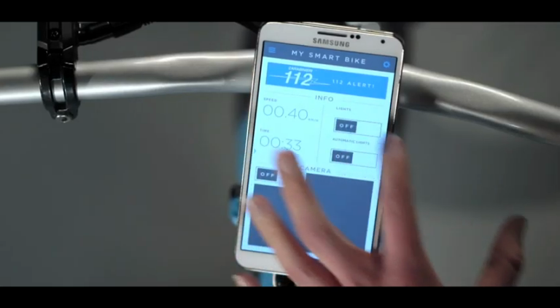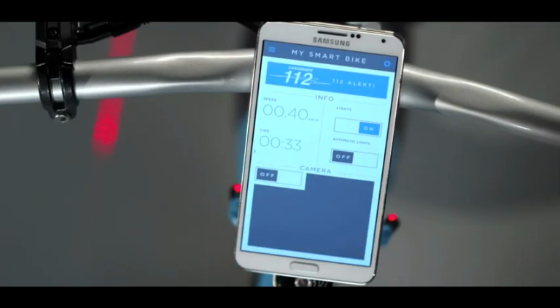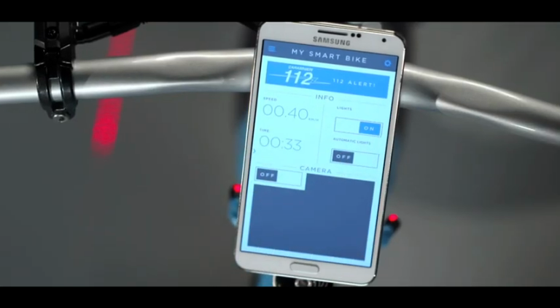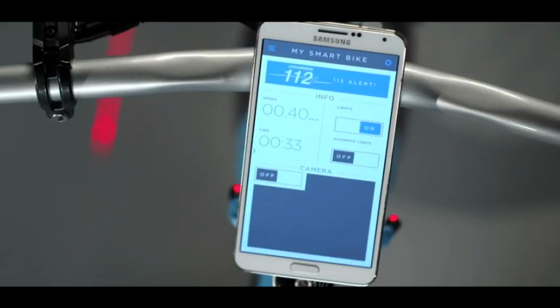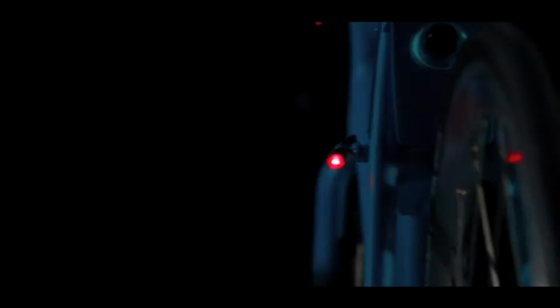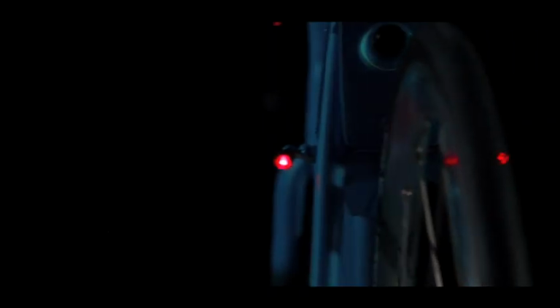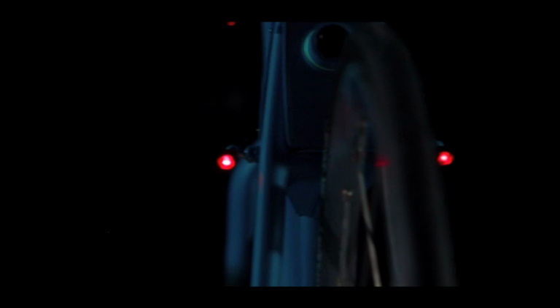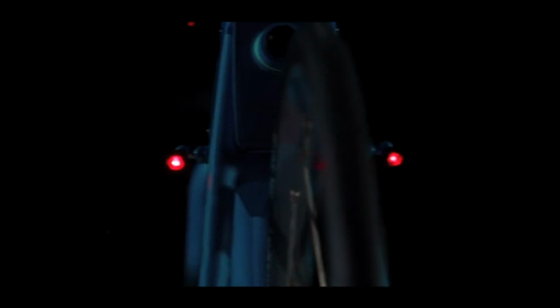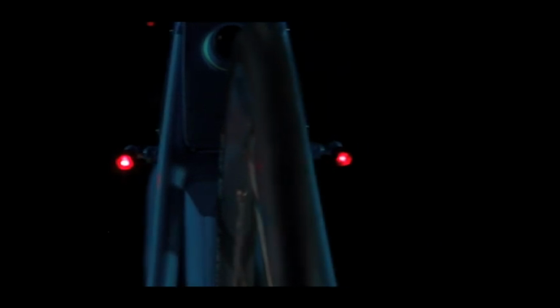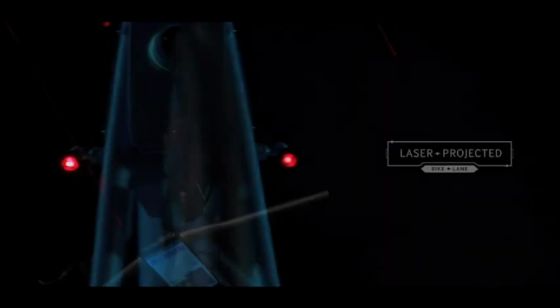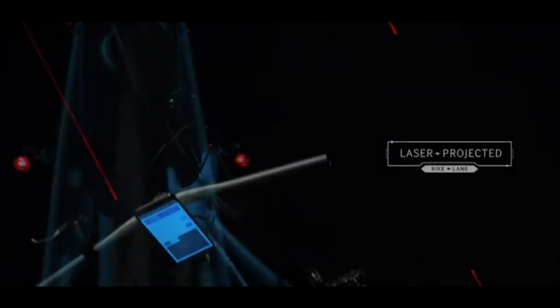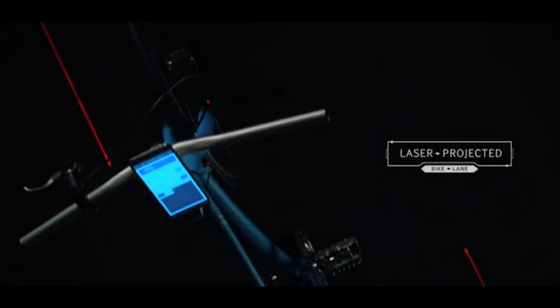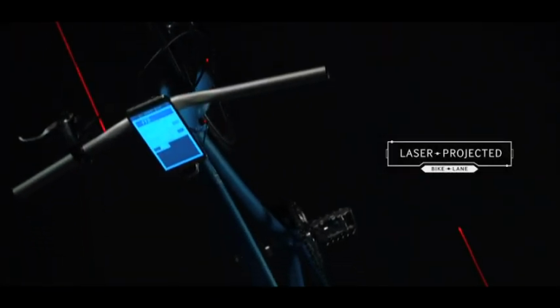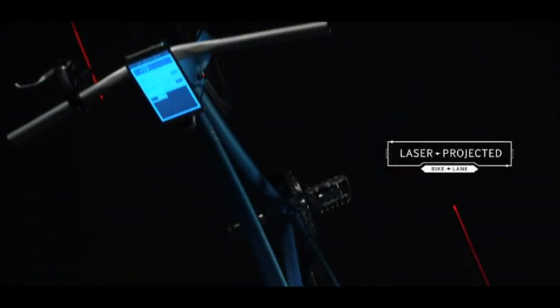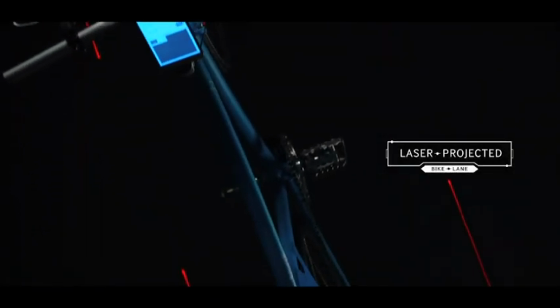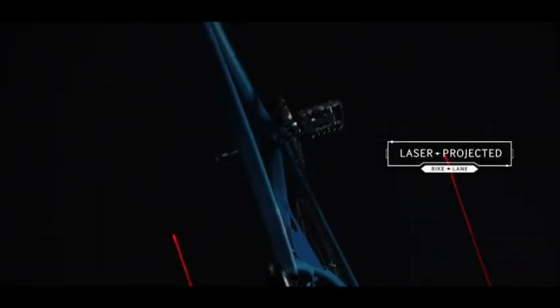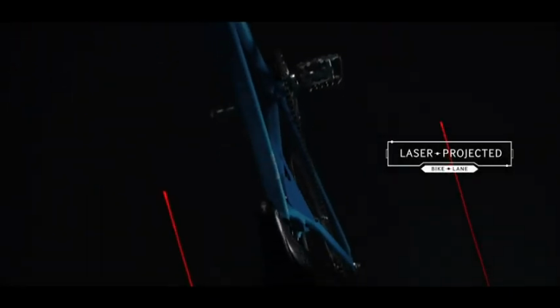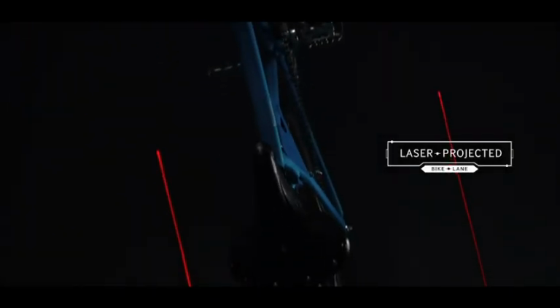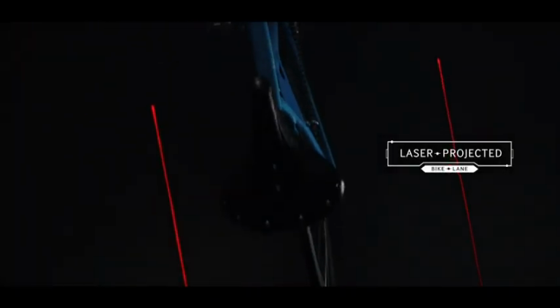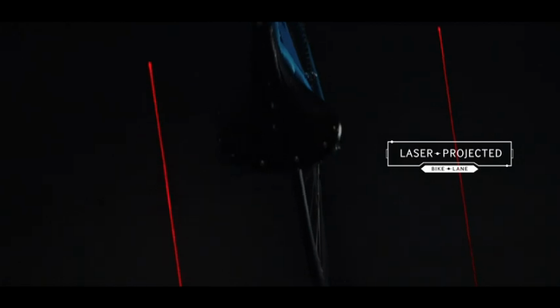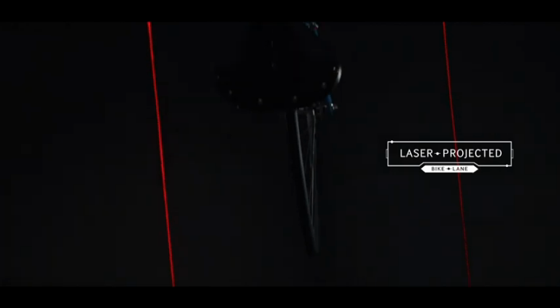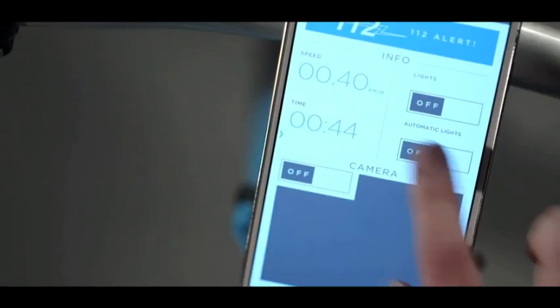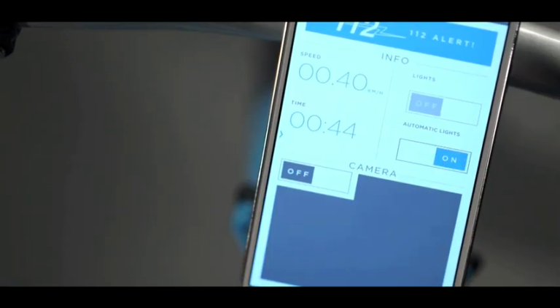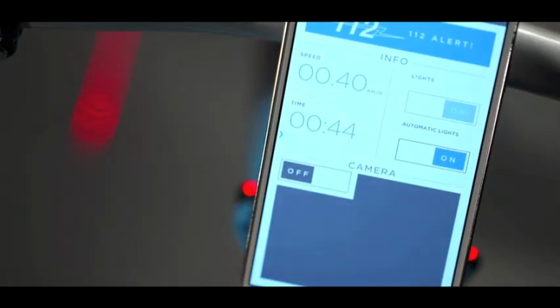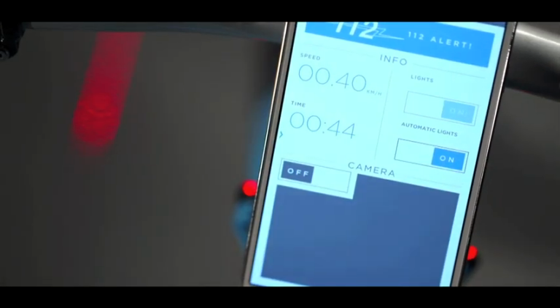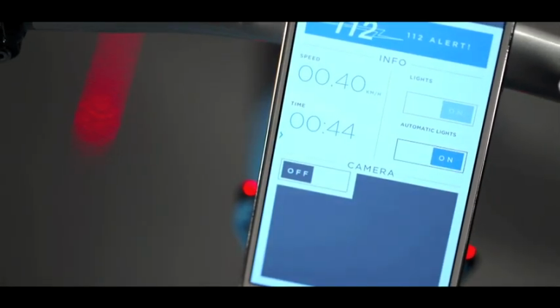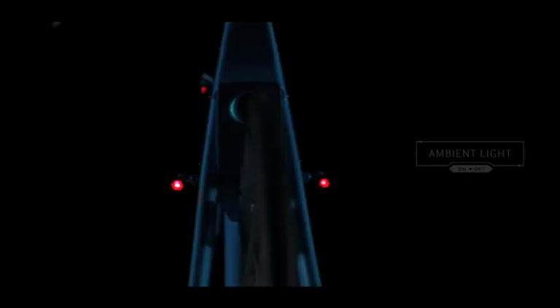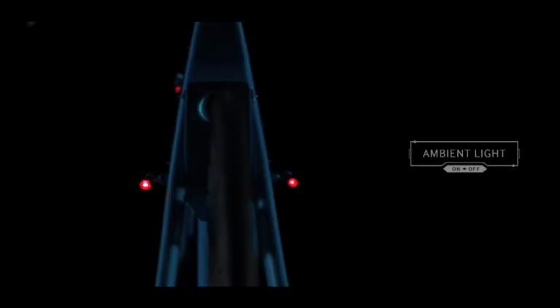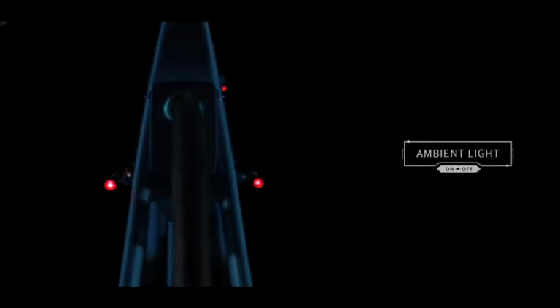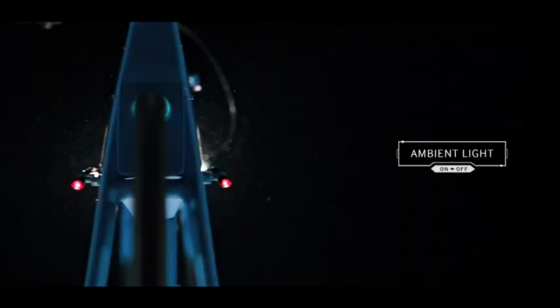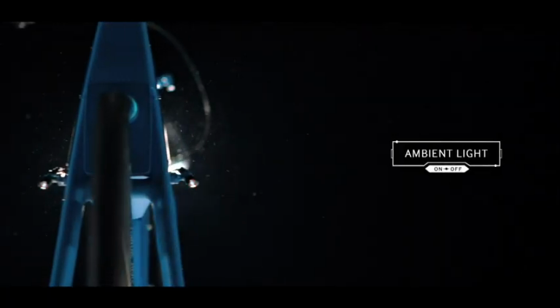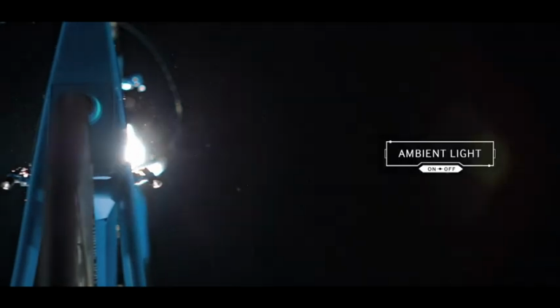Two laser beams projecting a bike lane where a real one is missing. Automatically activated thanks to the sensors of a paired Samsung smartphone.